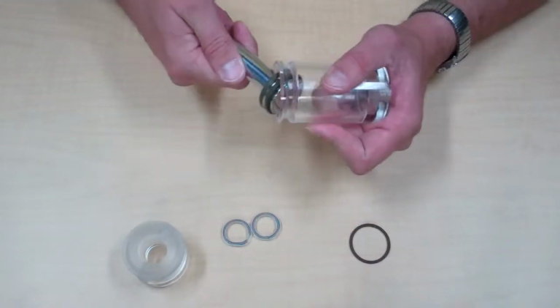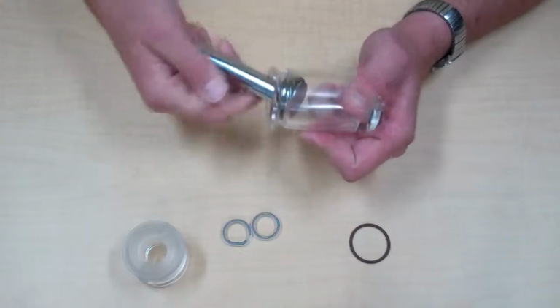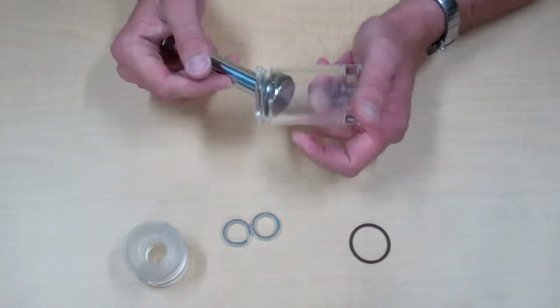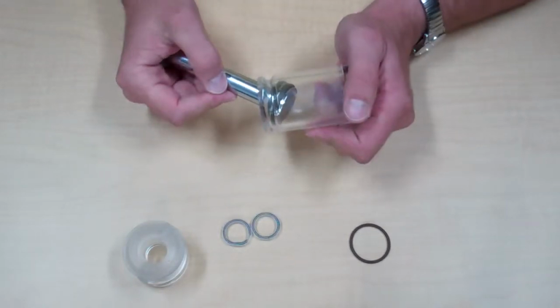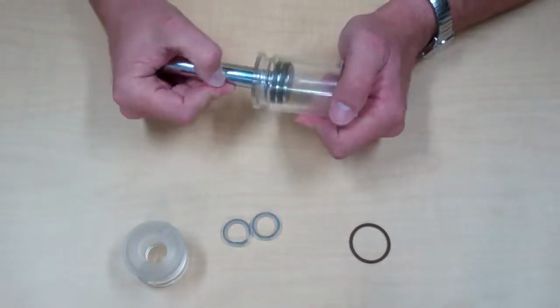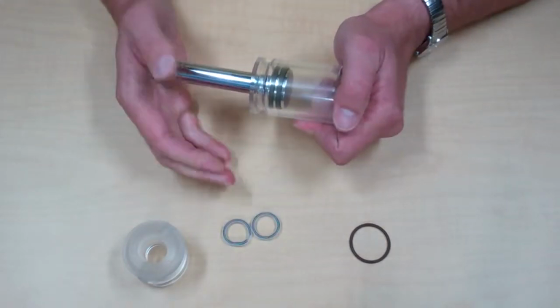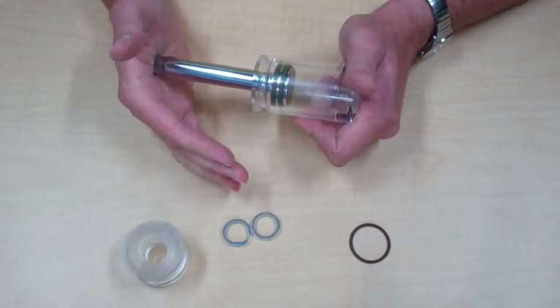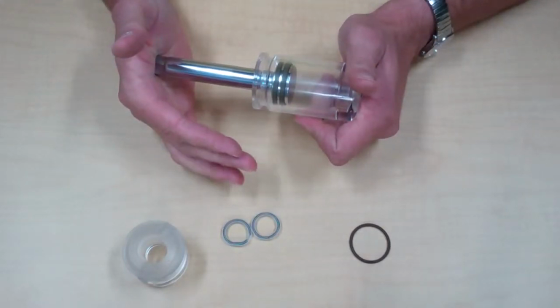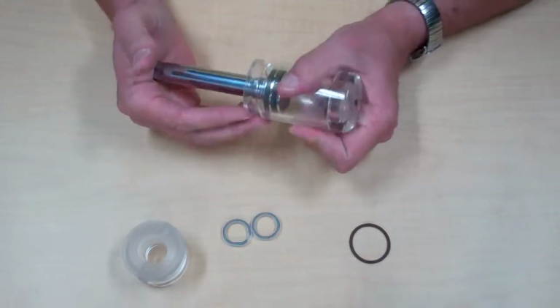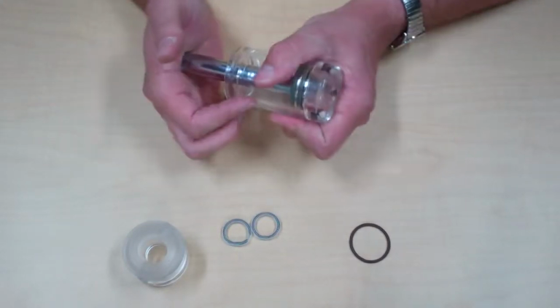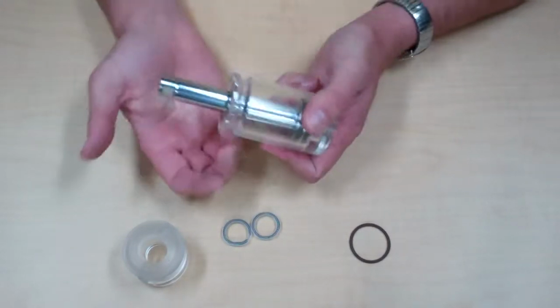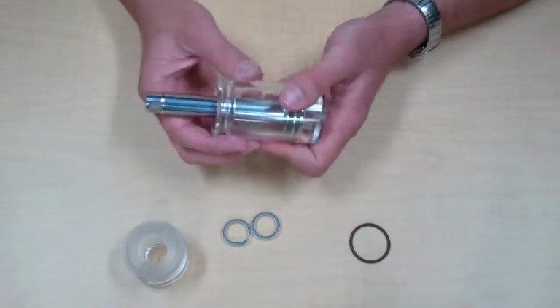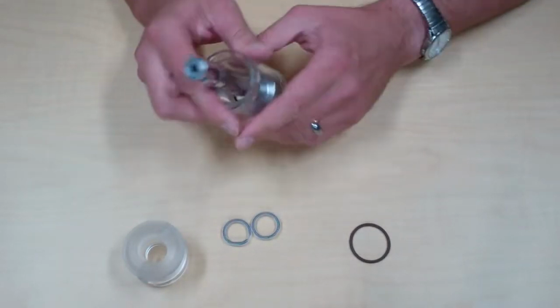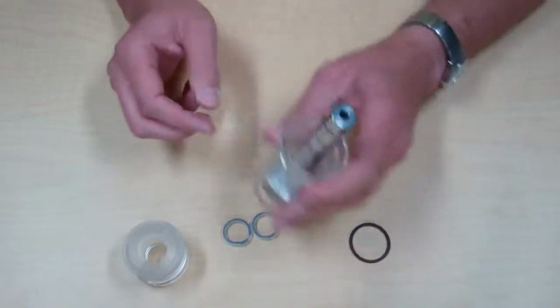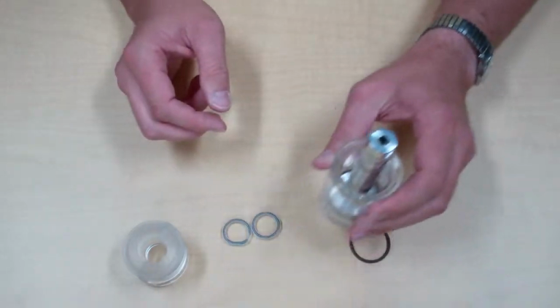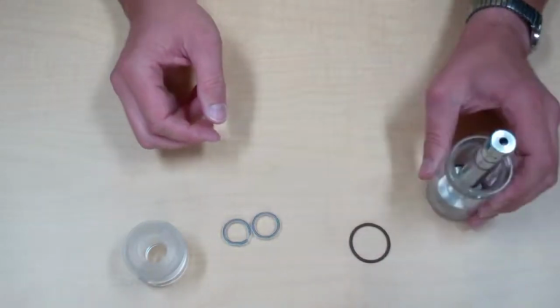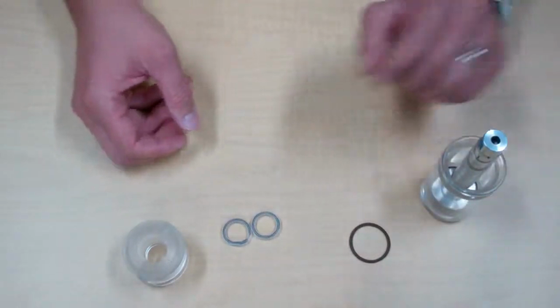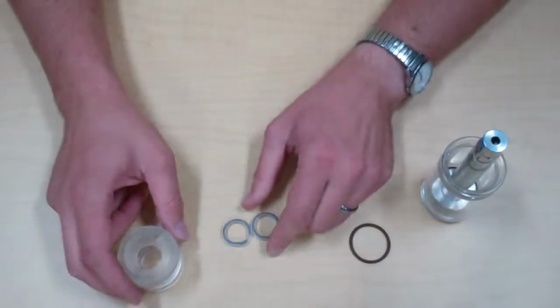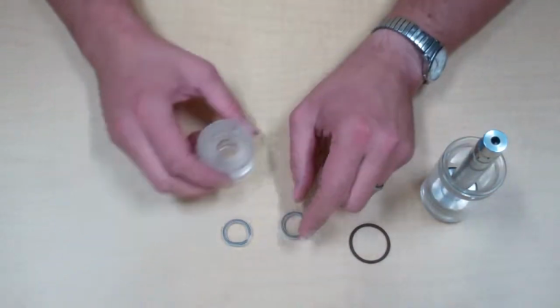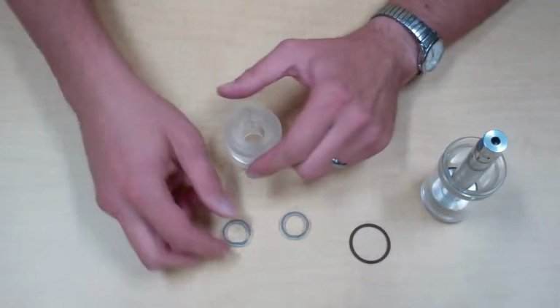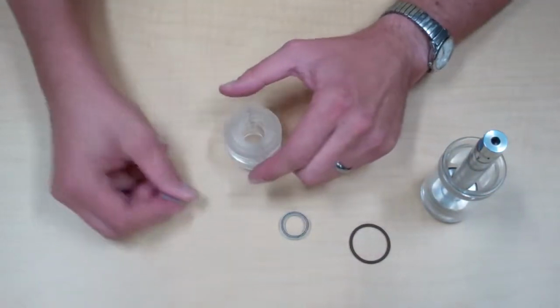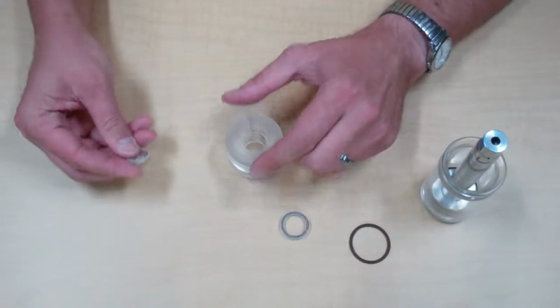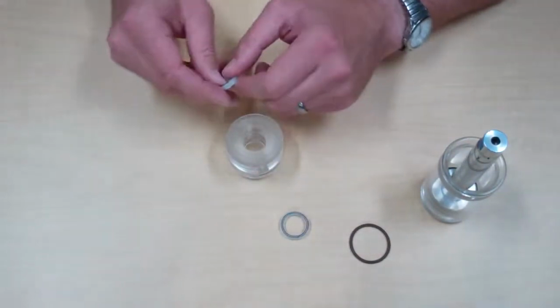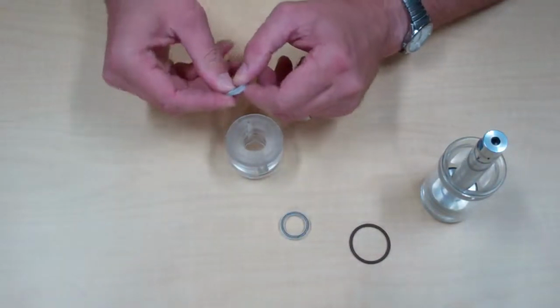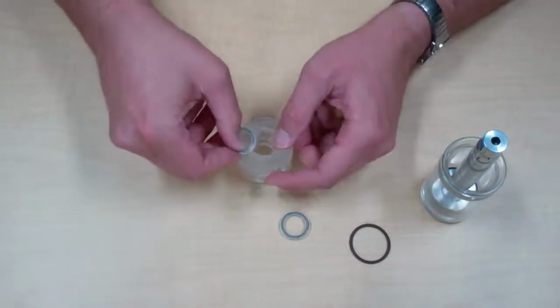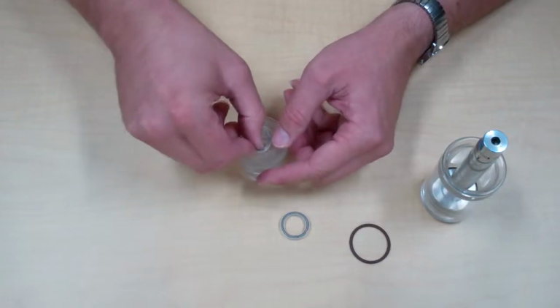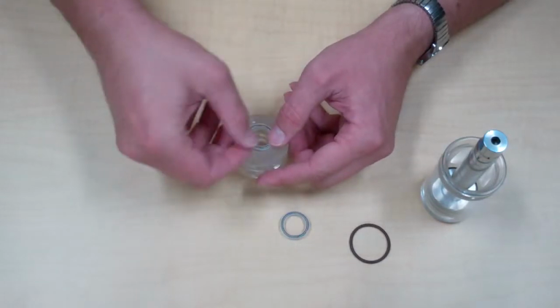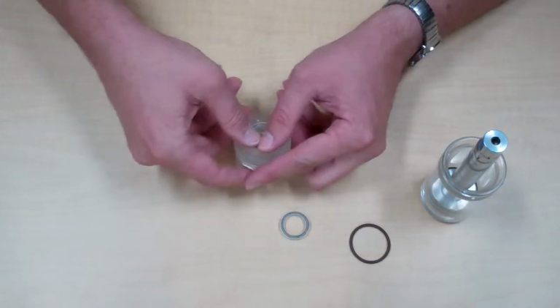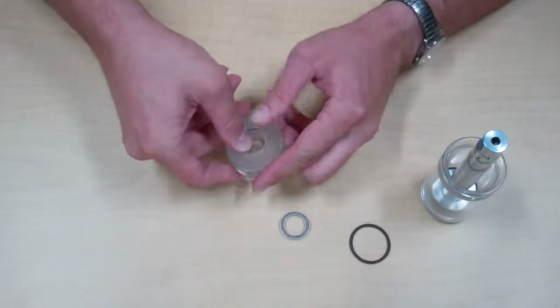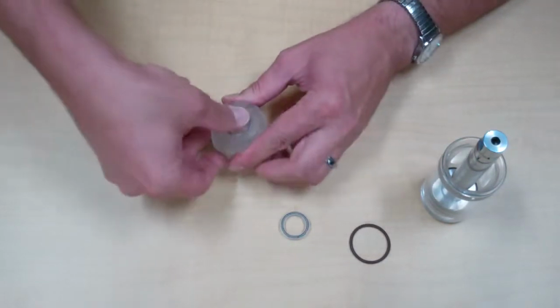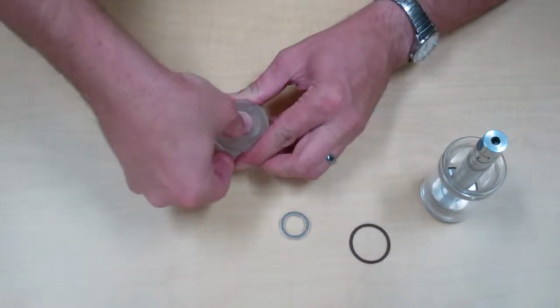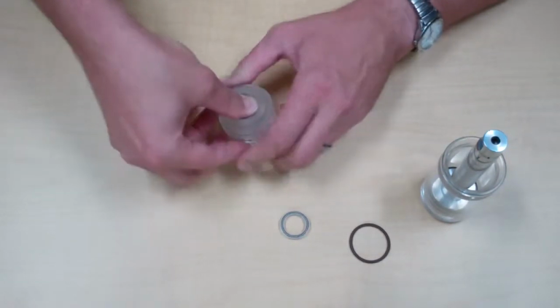You can then insert the piston into the barrel and slide it down. Set that off to the side, and we'll then install the rod seals into the head.